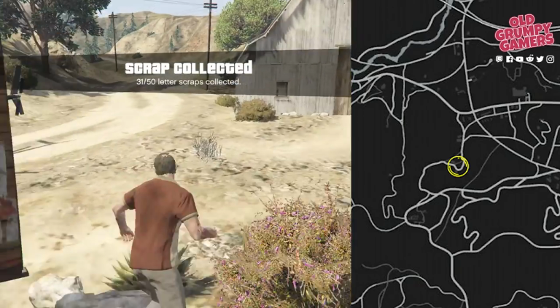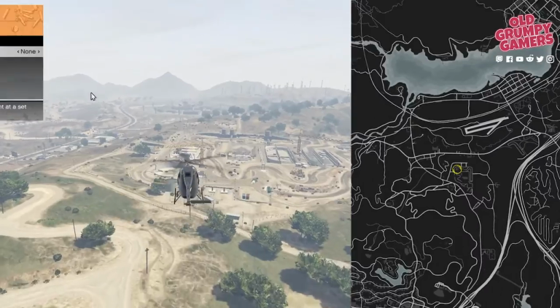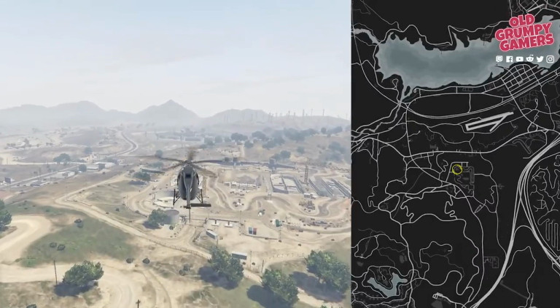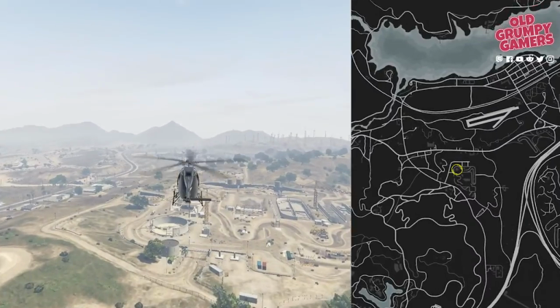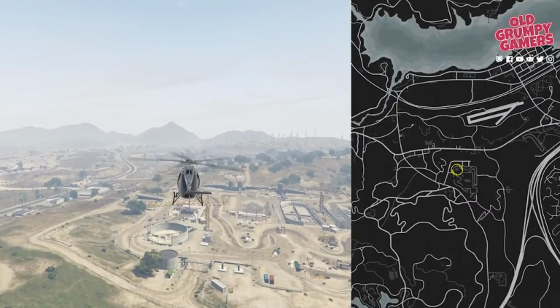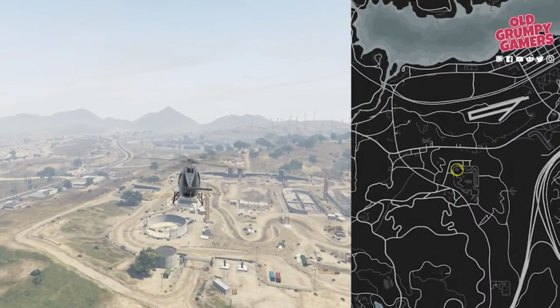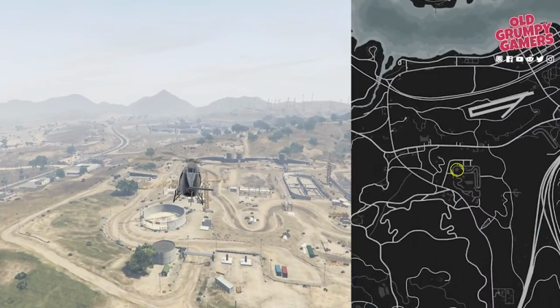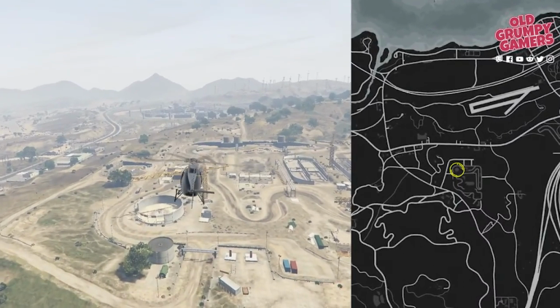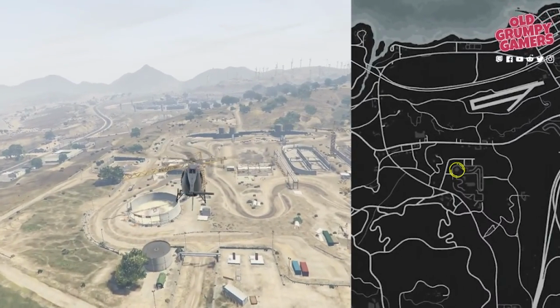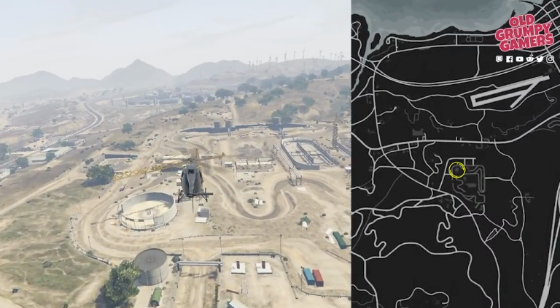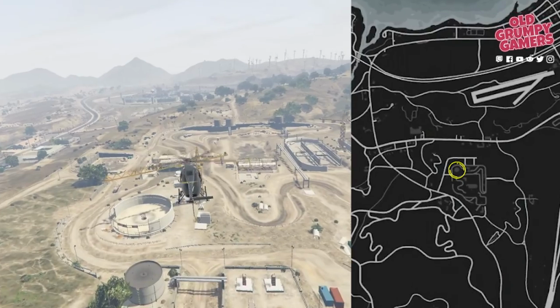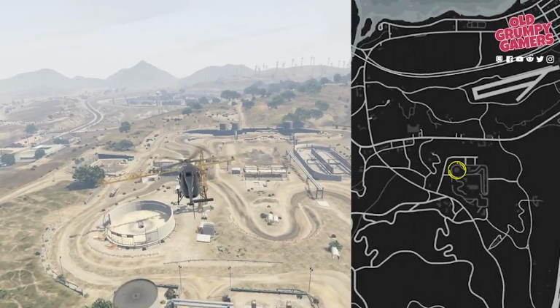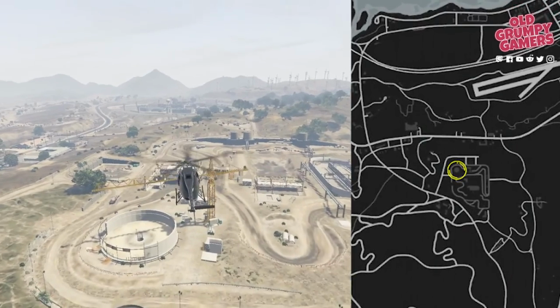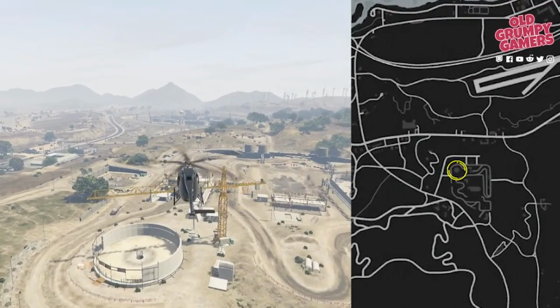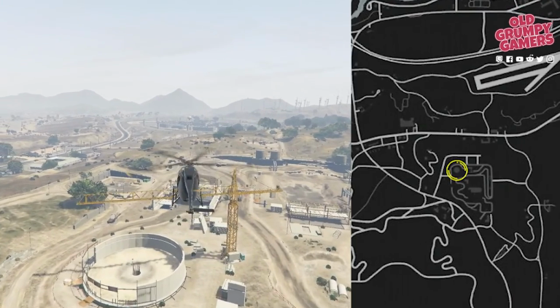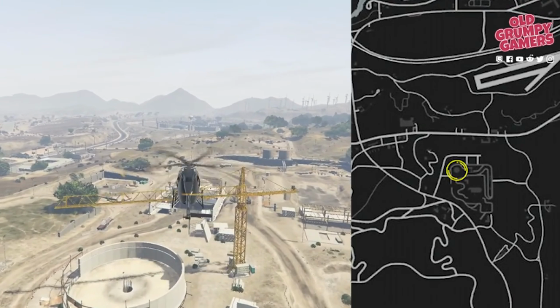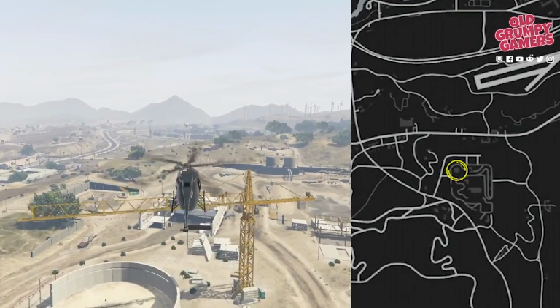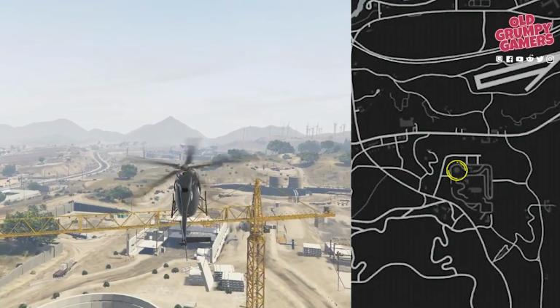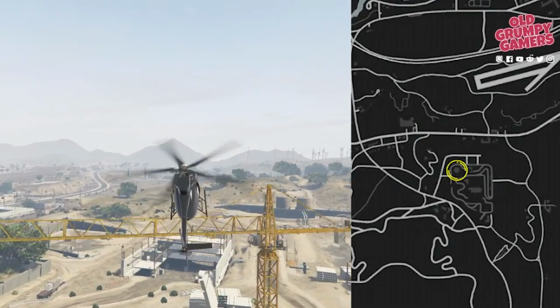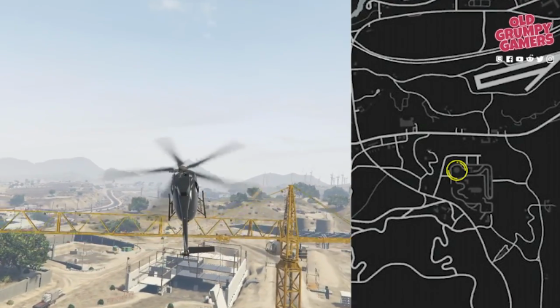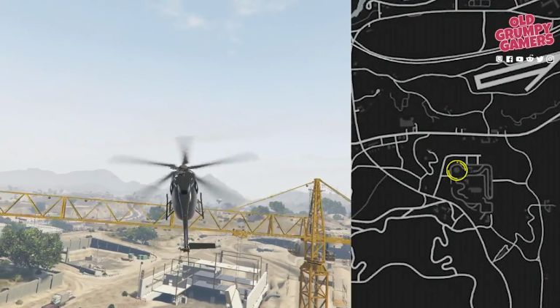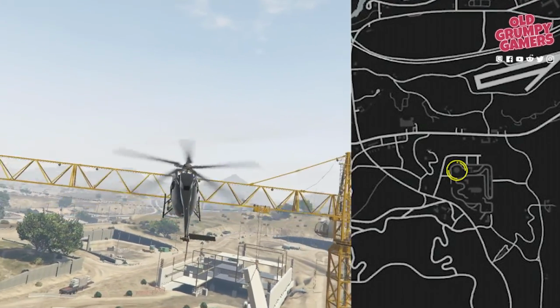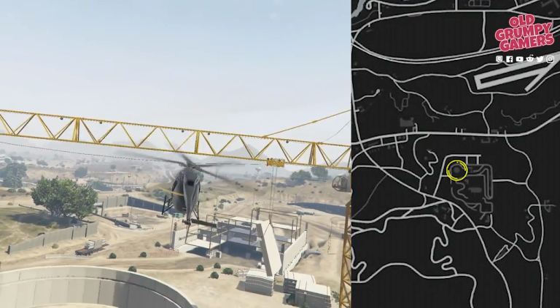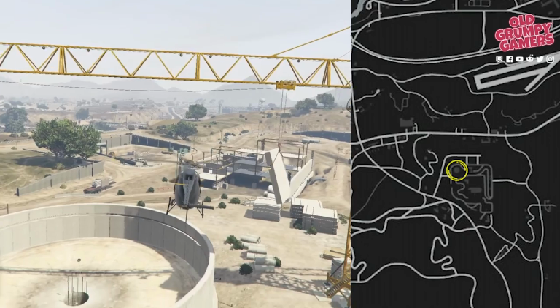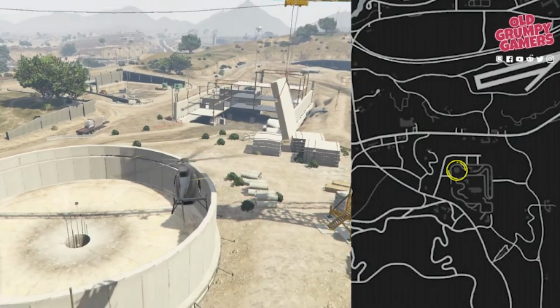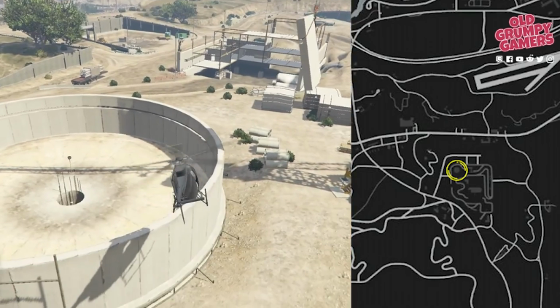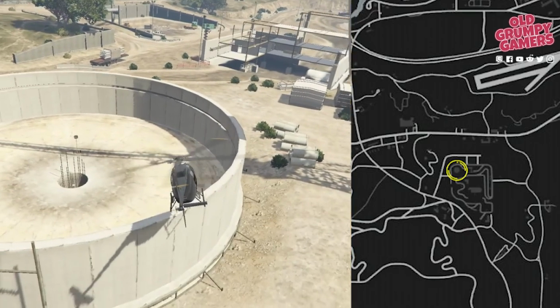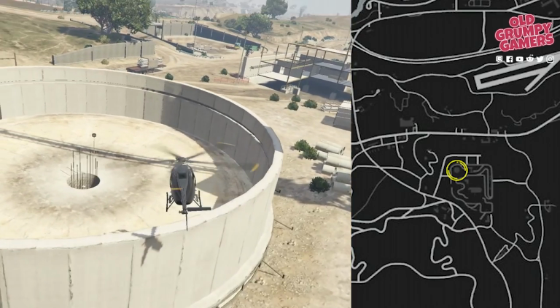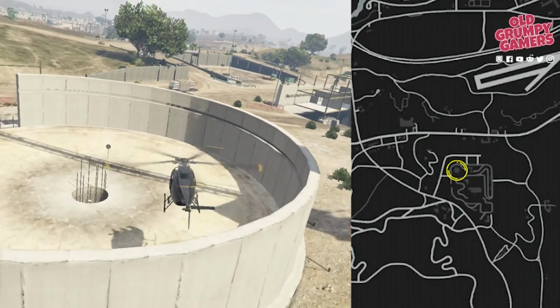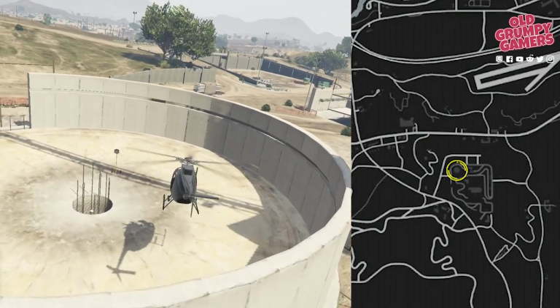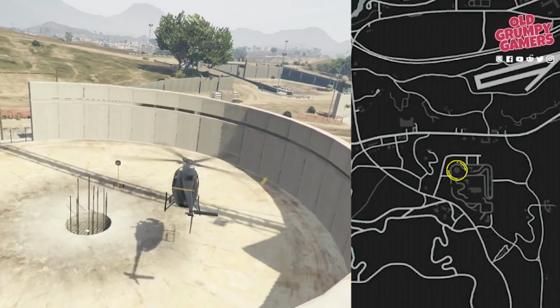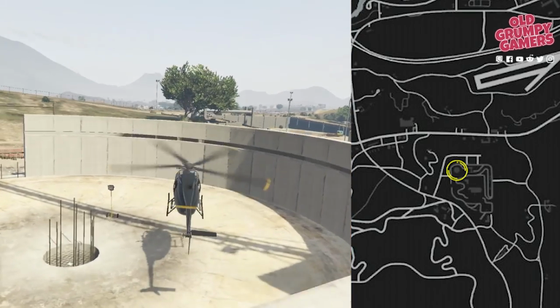Next up we're heading to this rural construction site. We're looking for a circular structure in the middle — you'll see a provision for a pillar with a bunch of rebar poking out, and the piece is in there. Be warned though, getting in and out is a little fiddly.